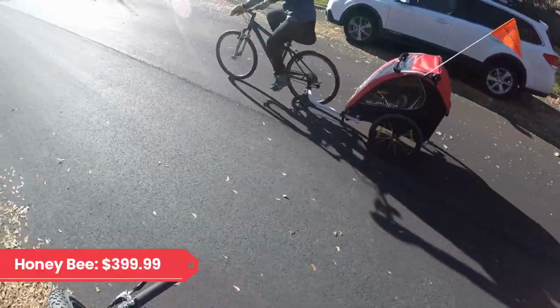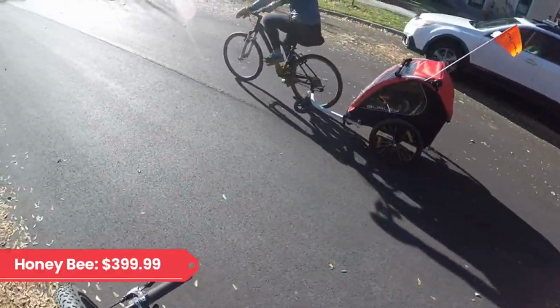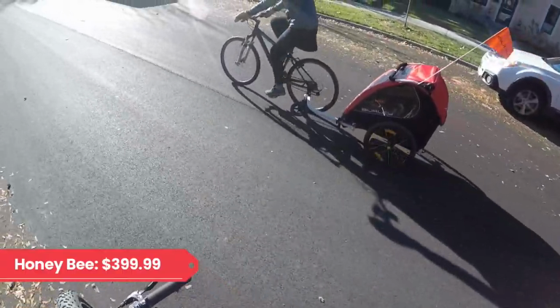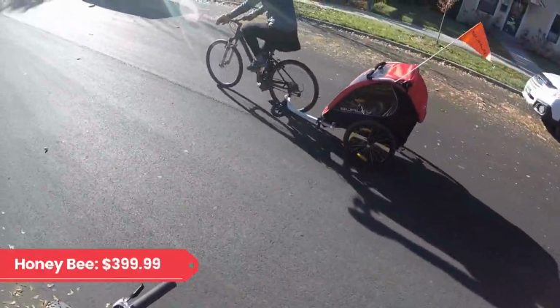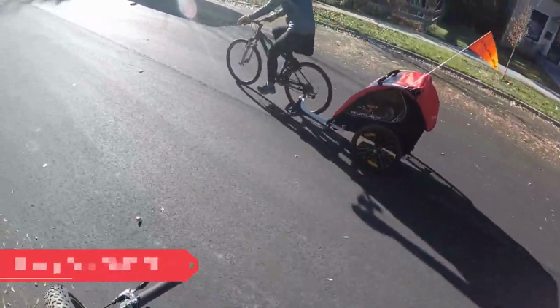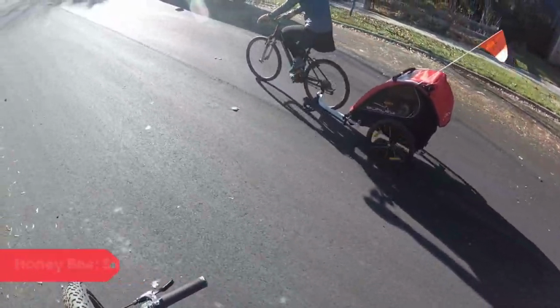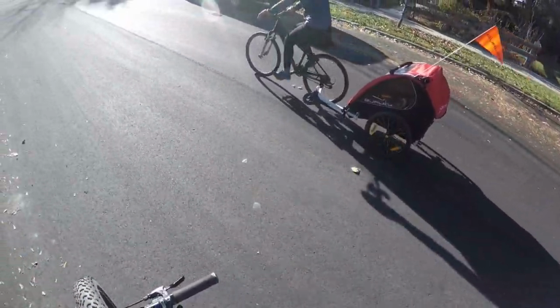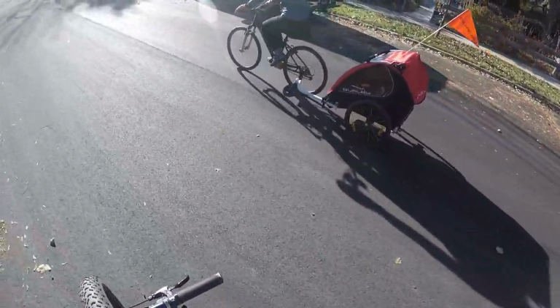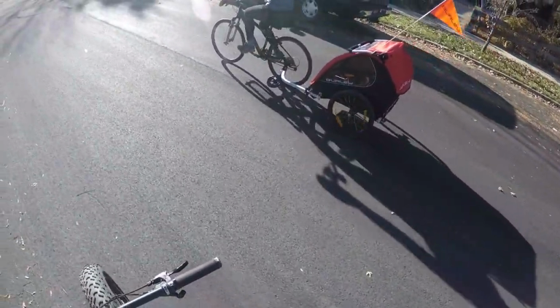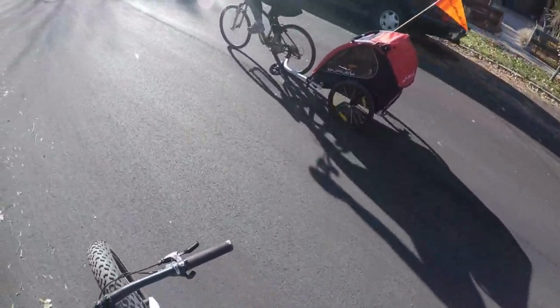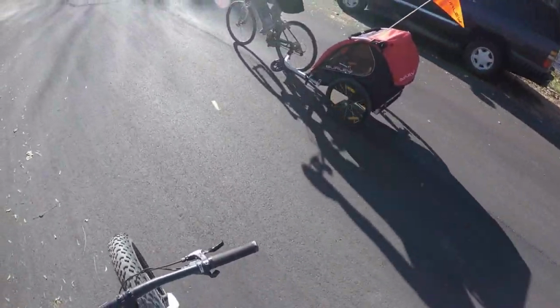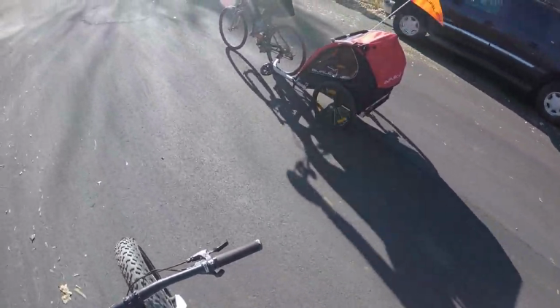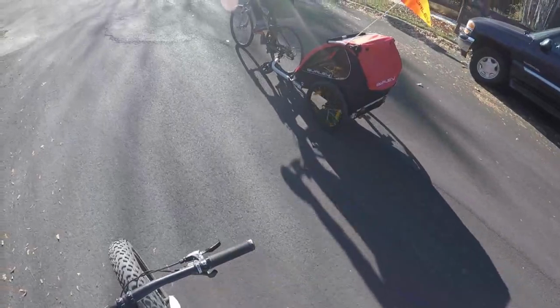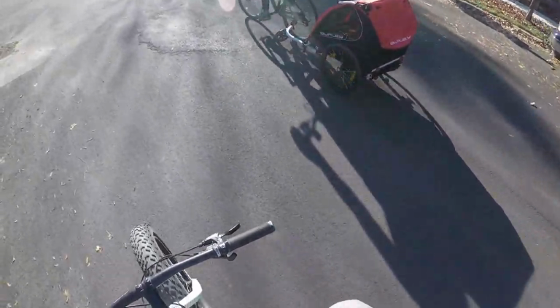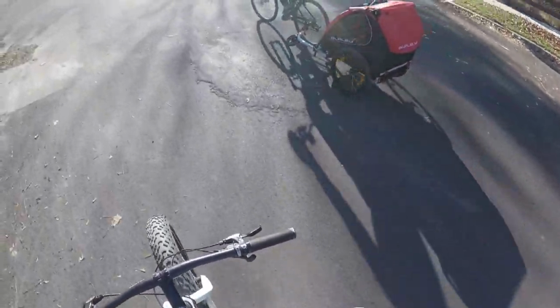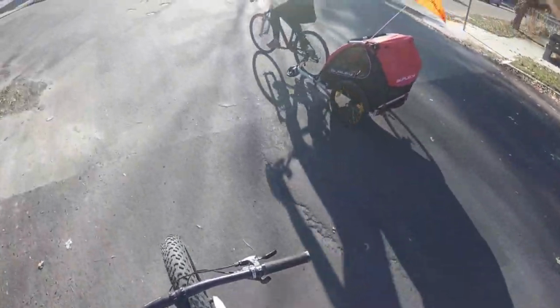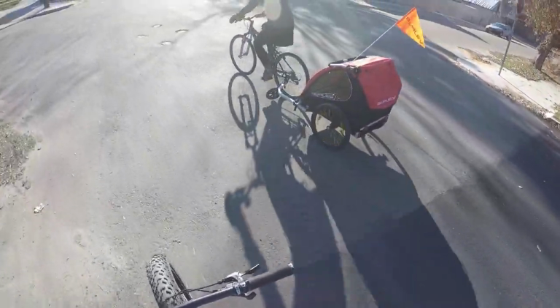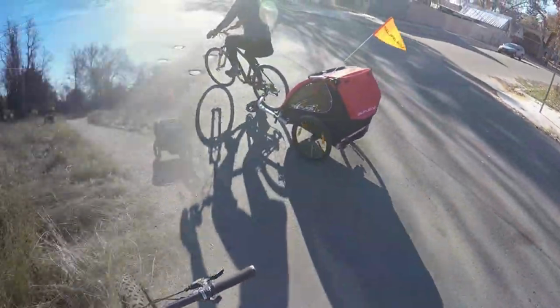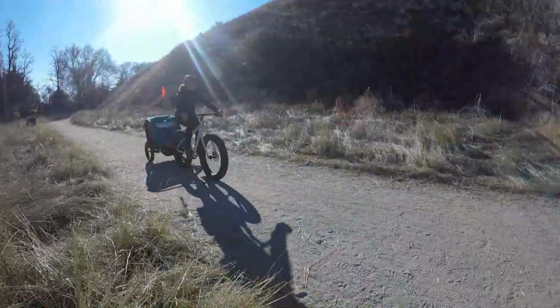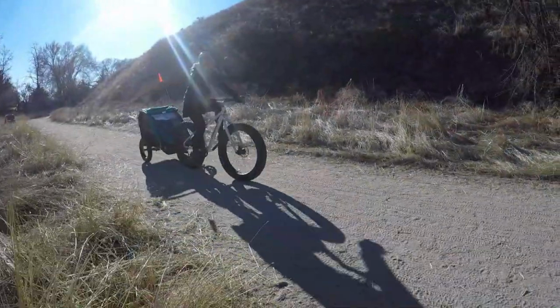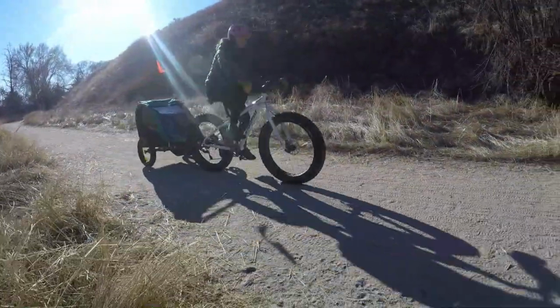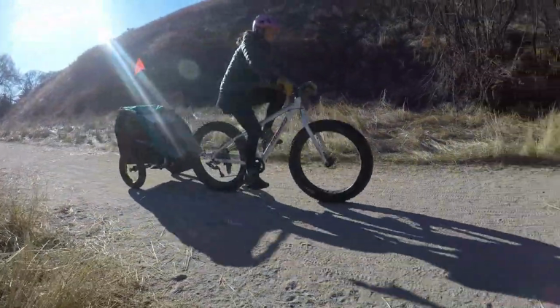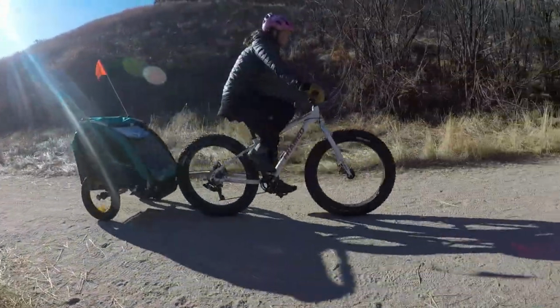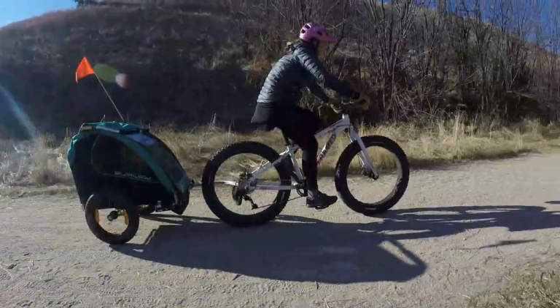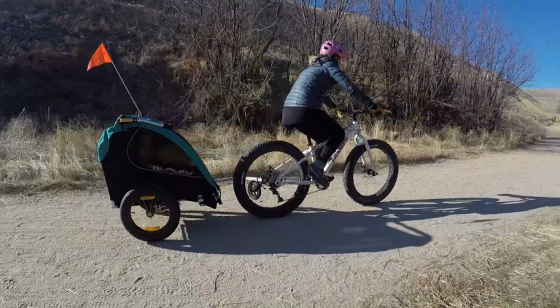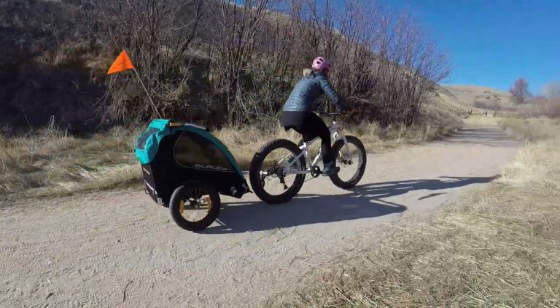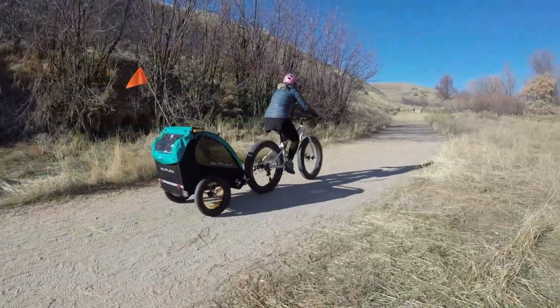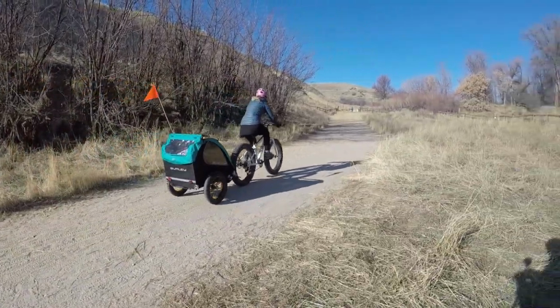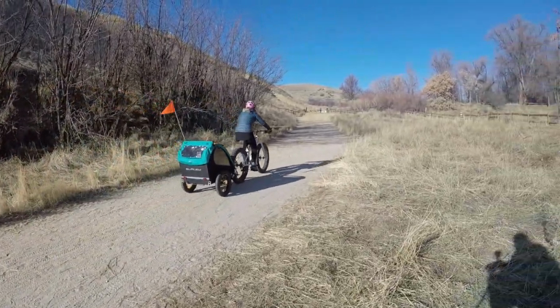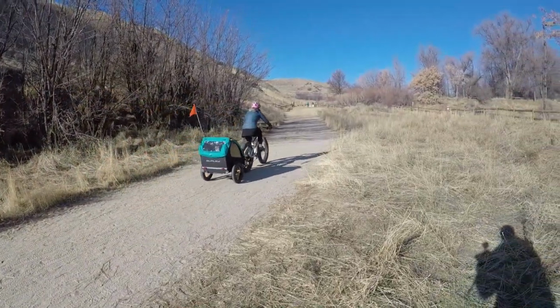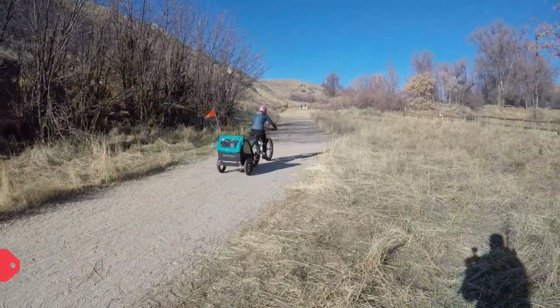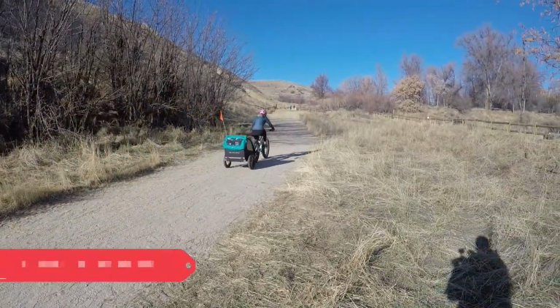Some of the unique little features that mark up costs in those other trailers are not included with the Honeybee, but it is a valuable, functional, and versatile trailer. The Encore X has most of the bells and whistles for just a fraction of the cost, and is one of the best trailers we've used.